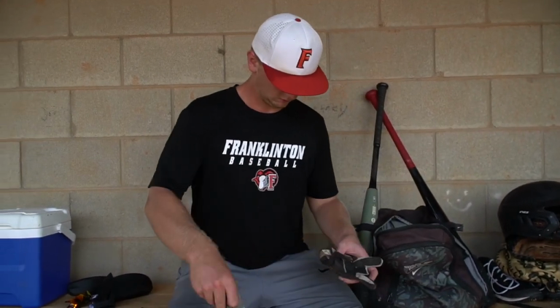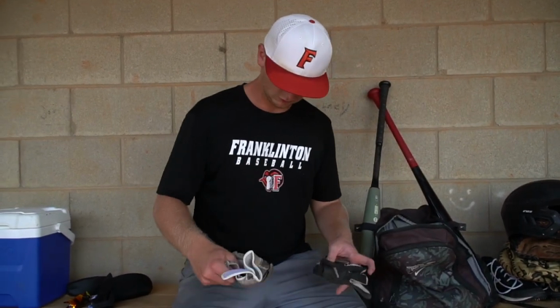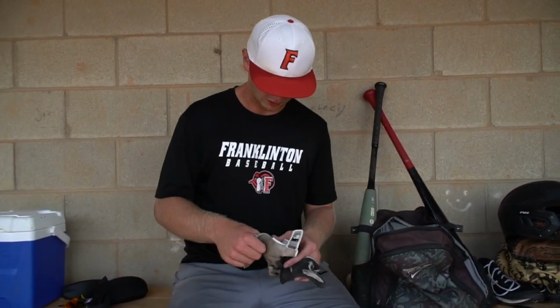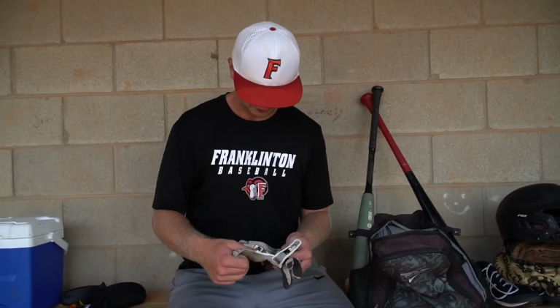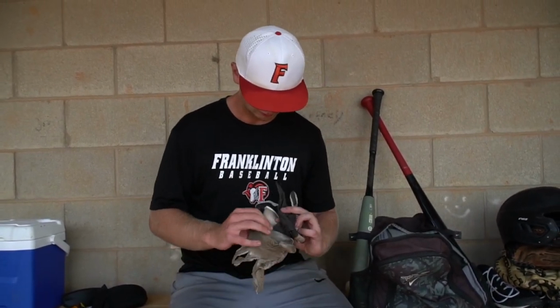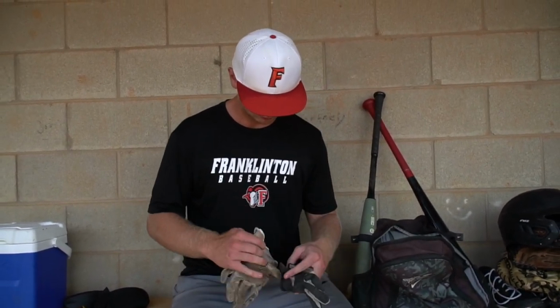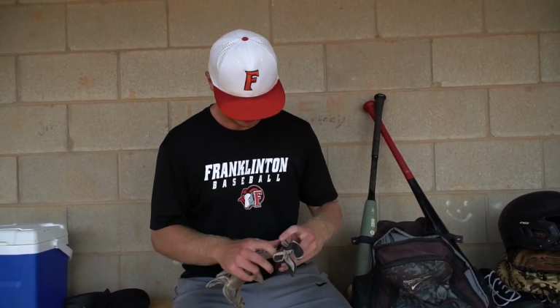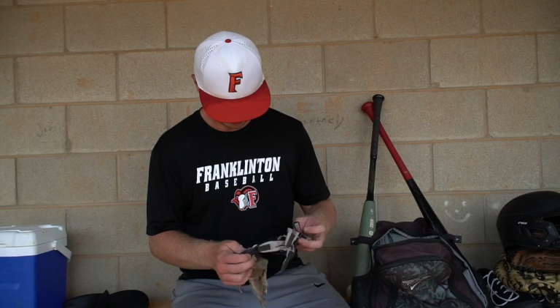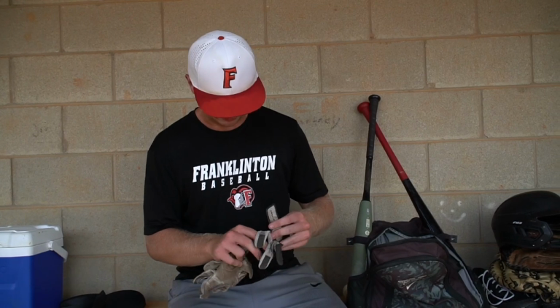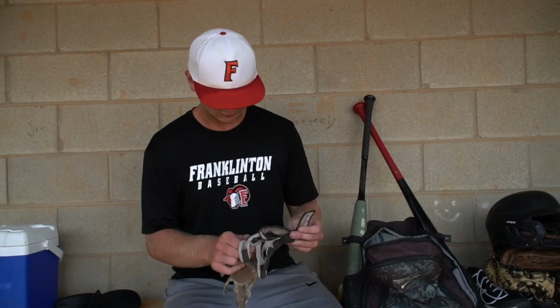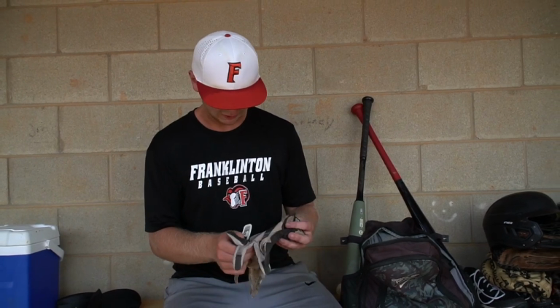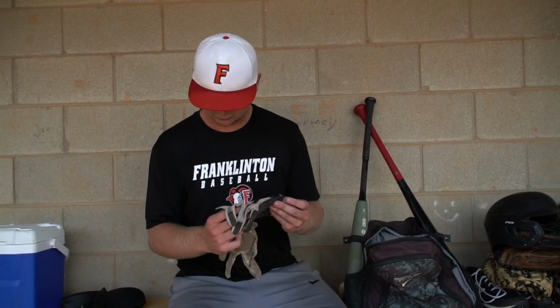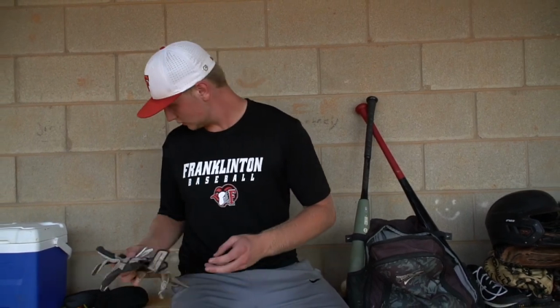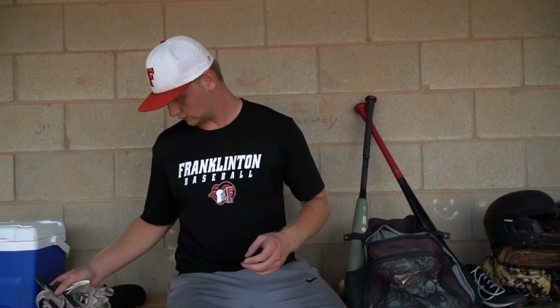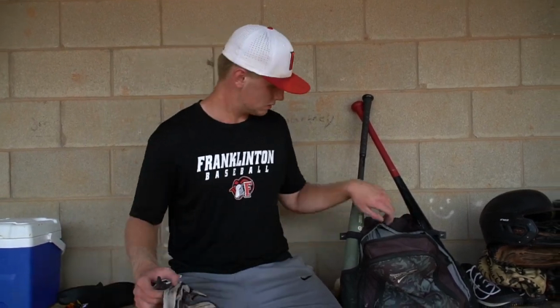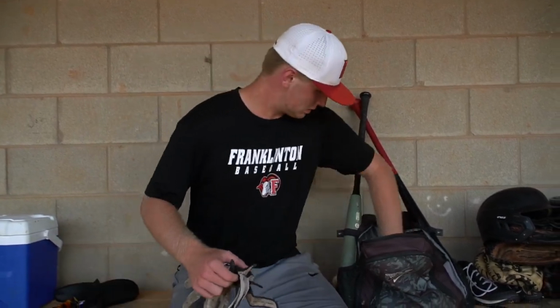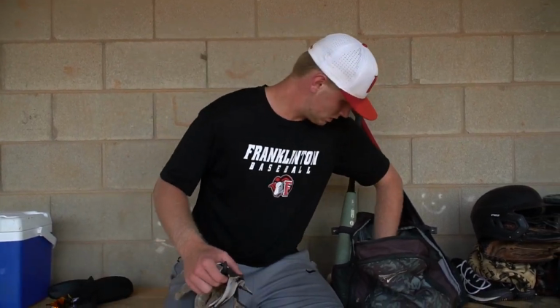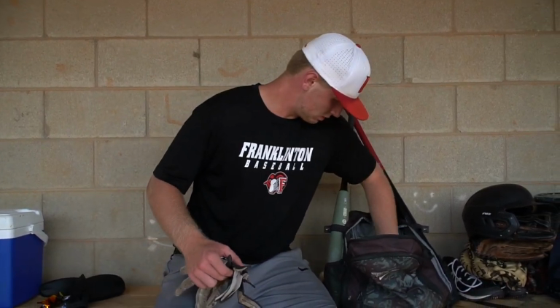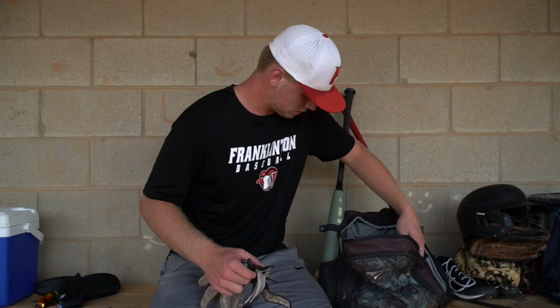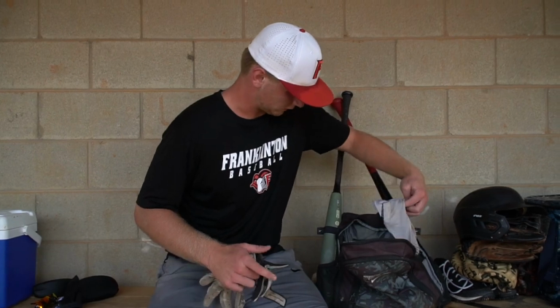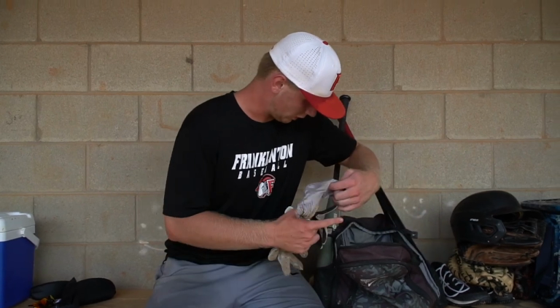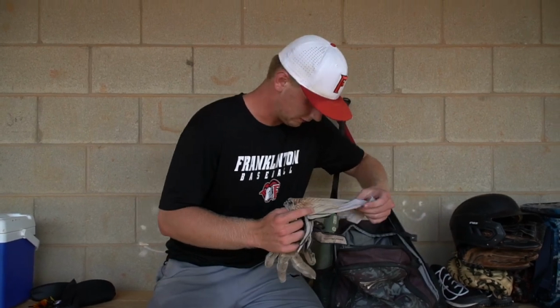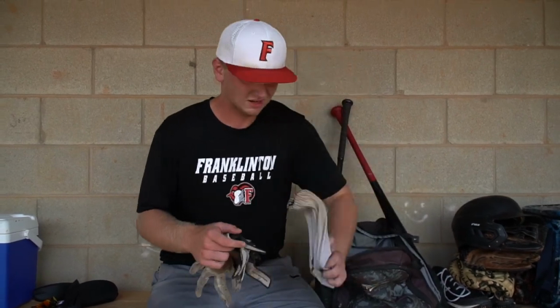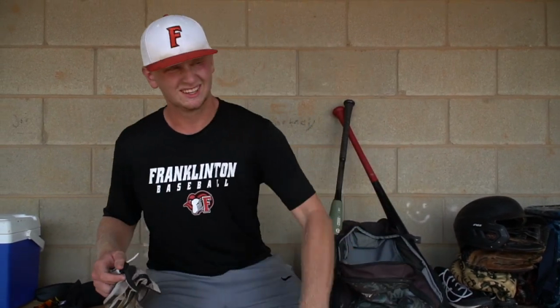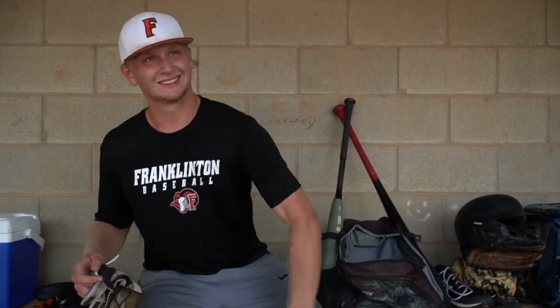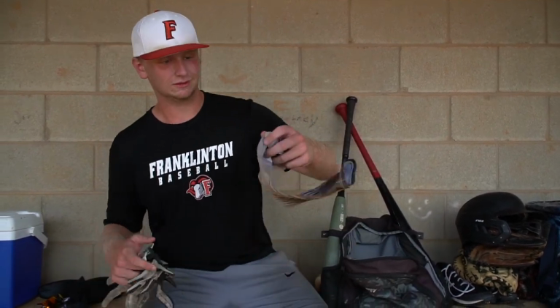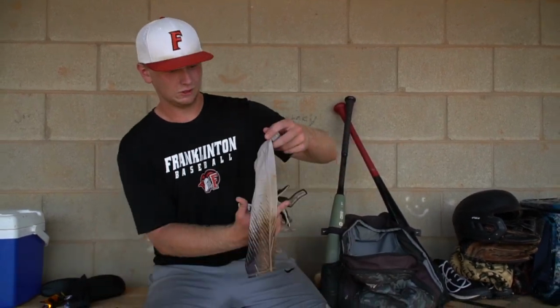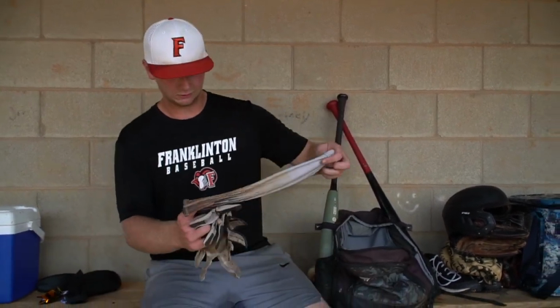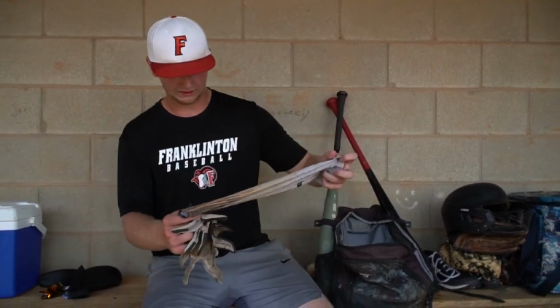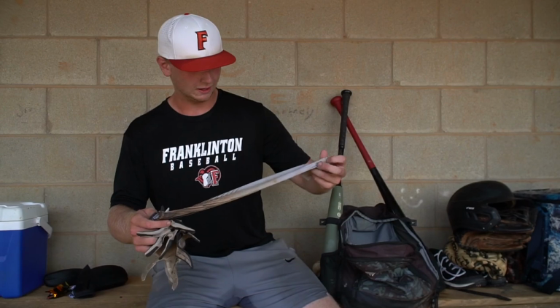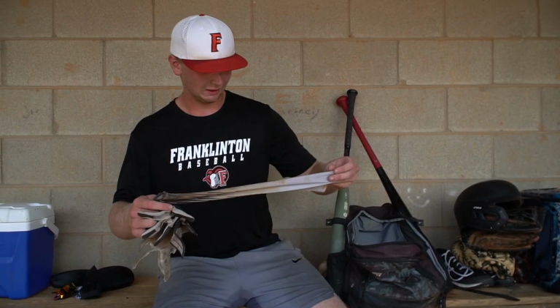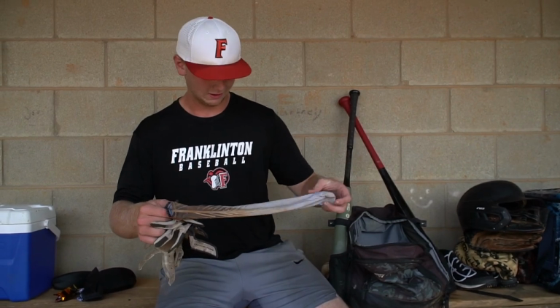Some torn up batting gloves — I guess just in case I lose the other ones. And this arm sleeve in here. This wasn't even from long ago; this was from like Saturday. I just left it in there.